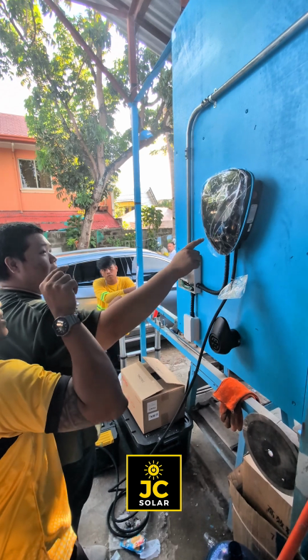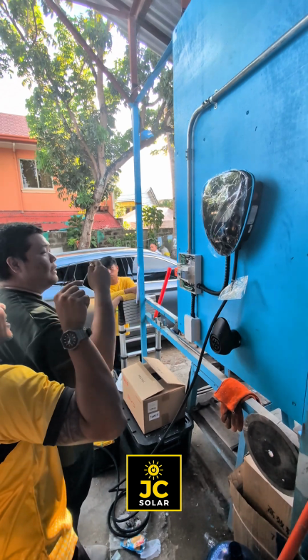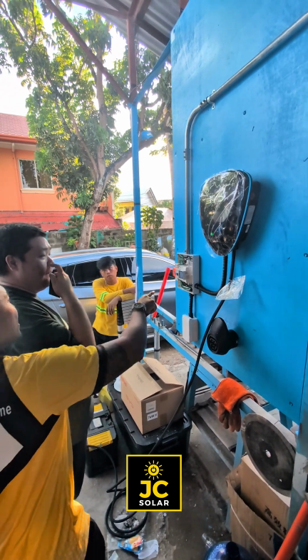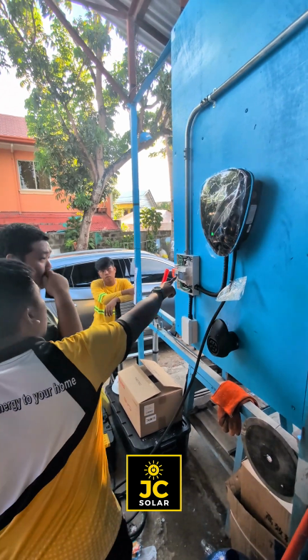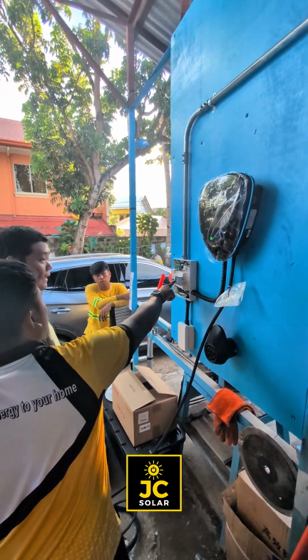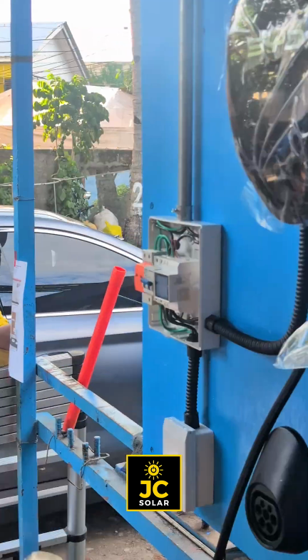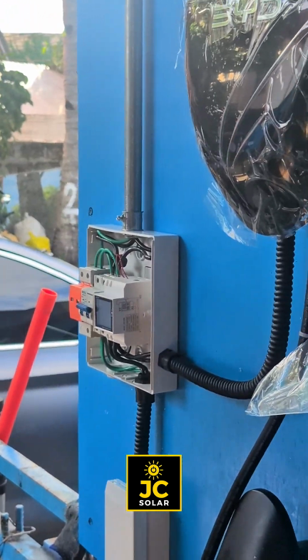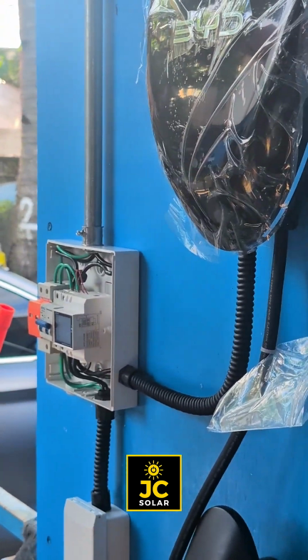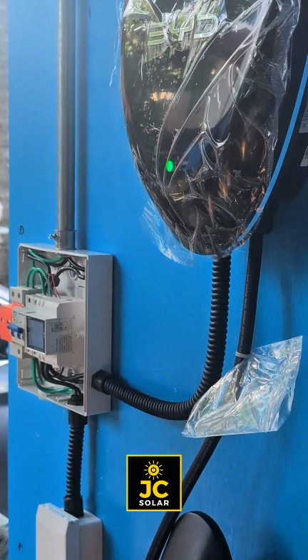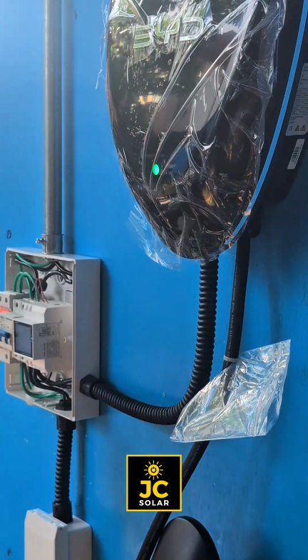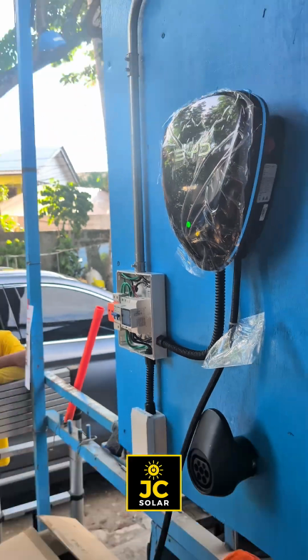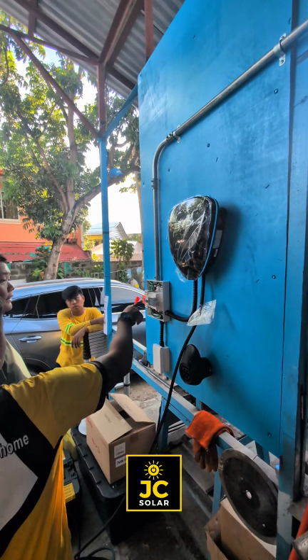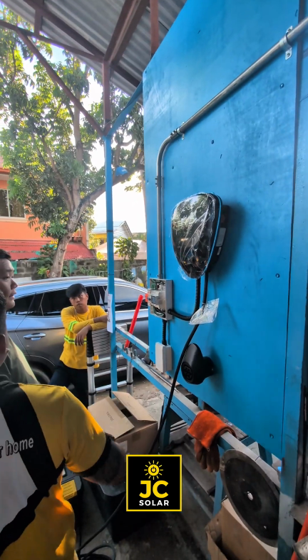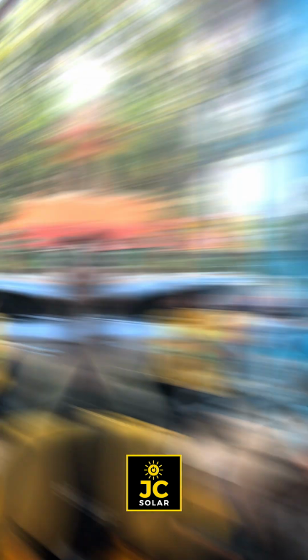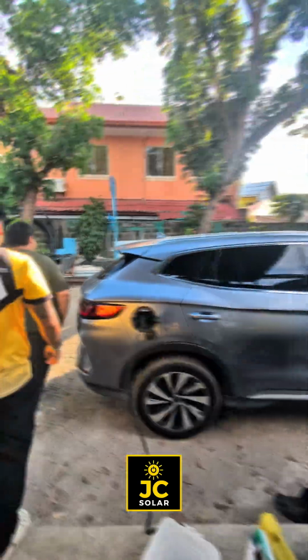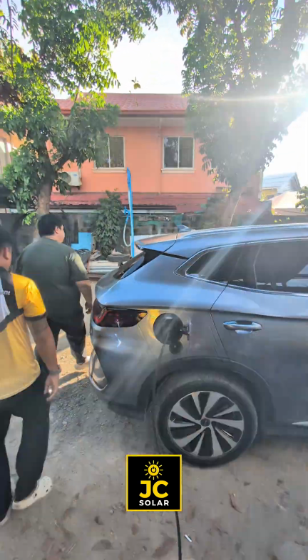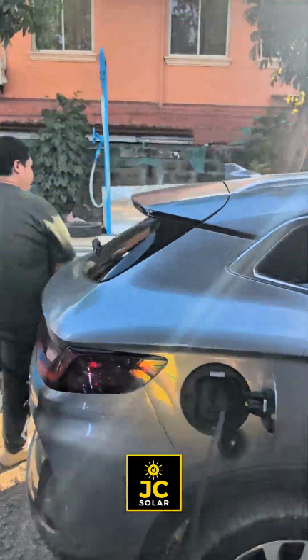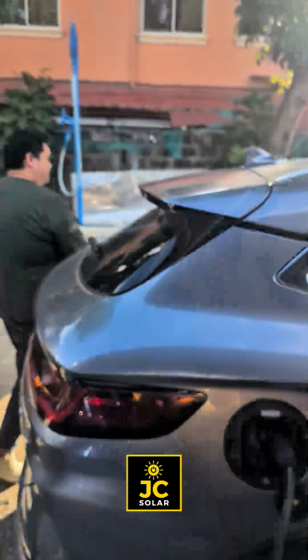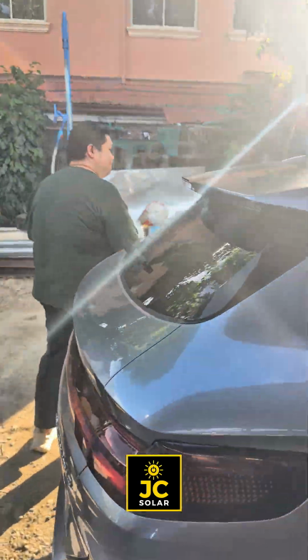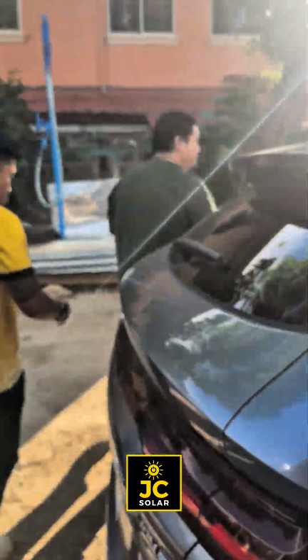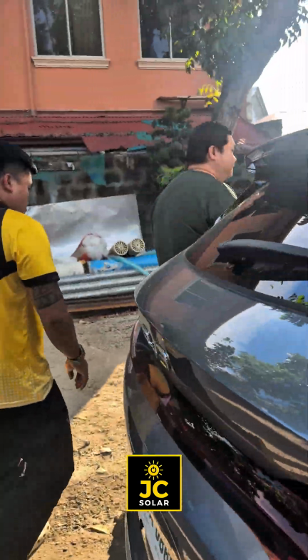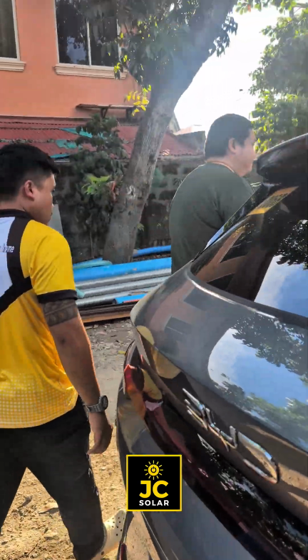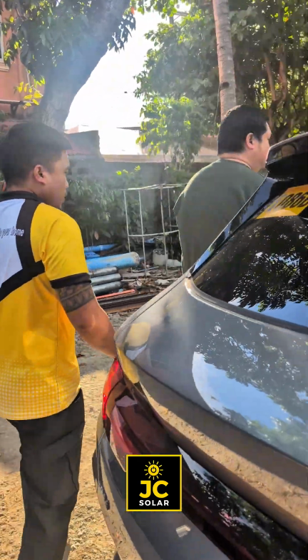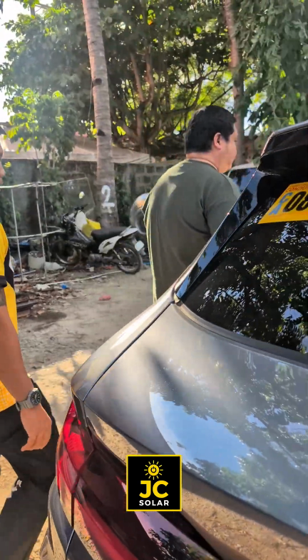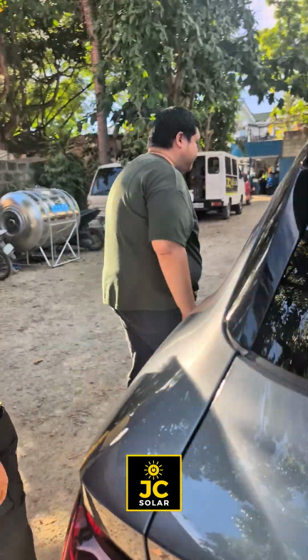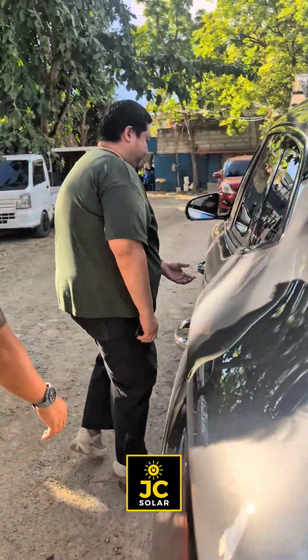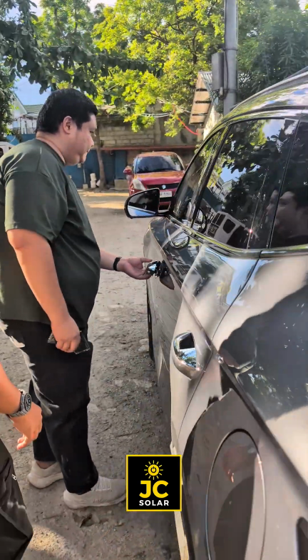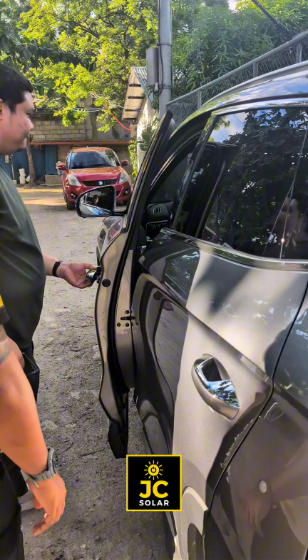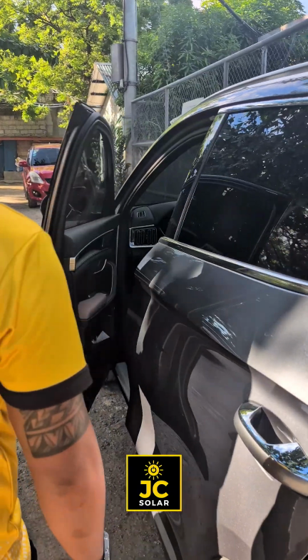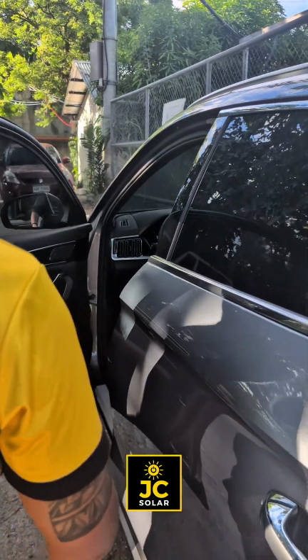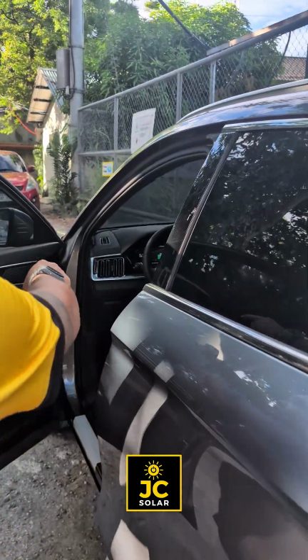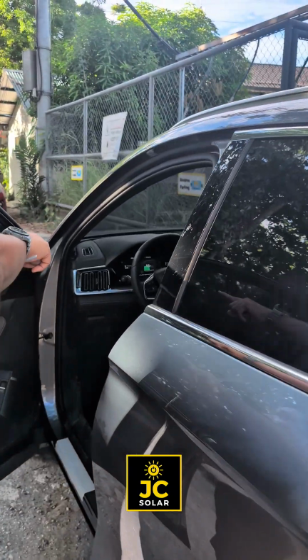At JC Solar Cebu, we stand not just for technology but for trust, education, and long-term care. From design to daily use, we're with you every step of the way.